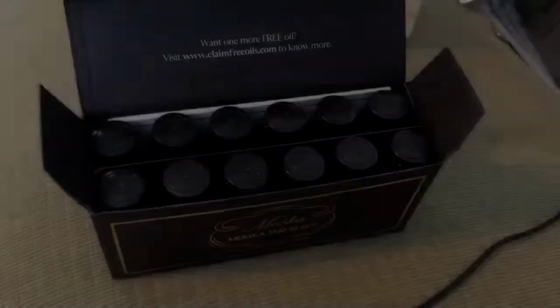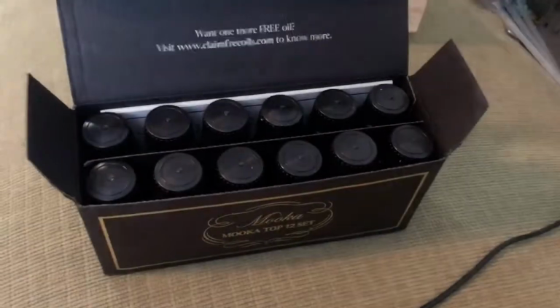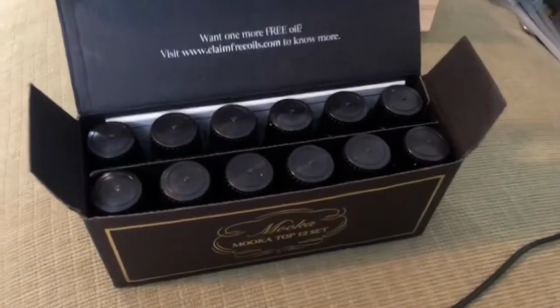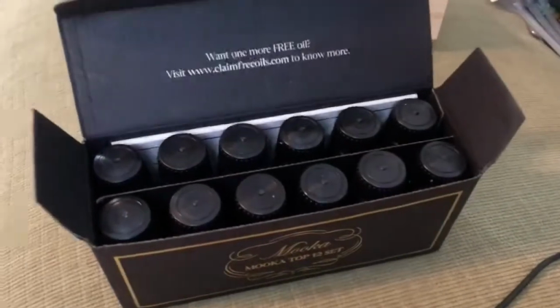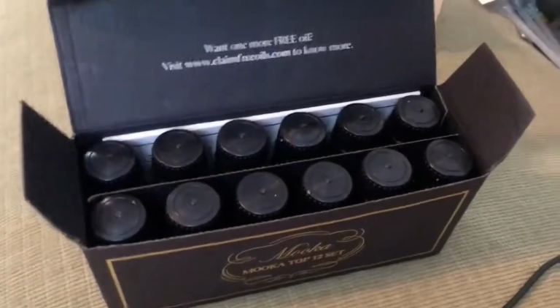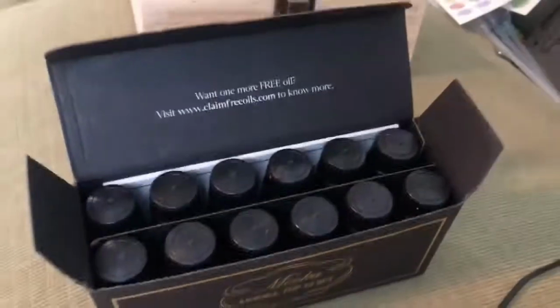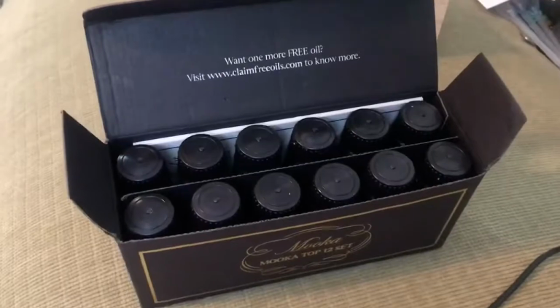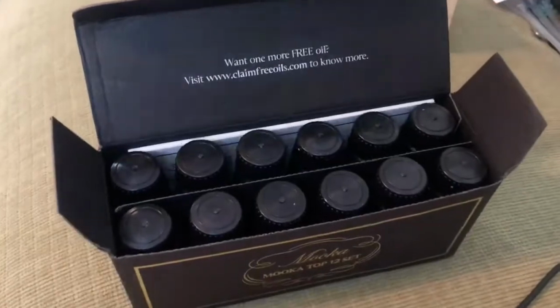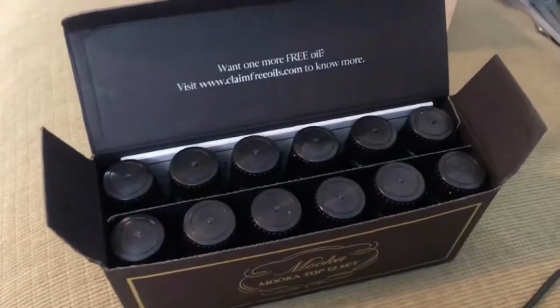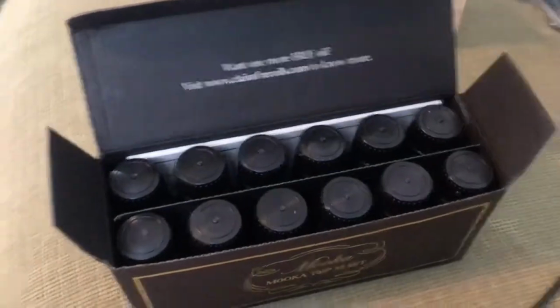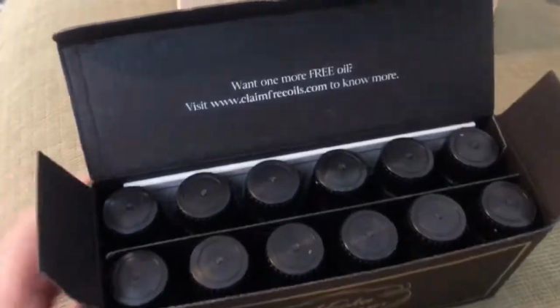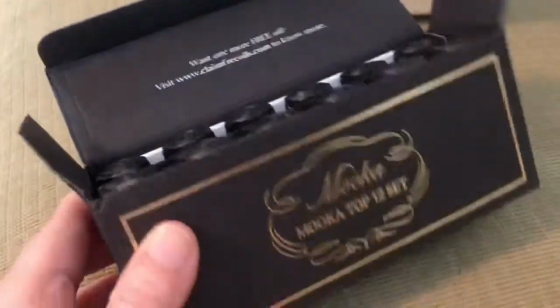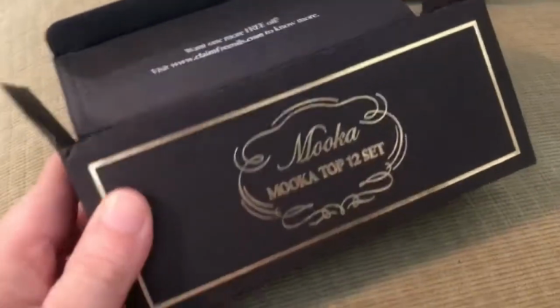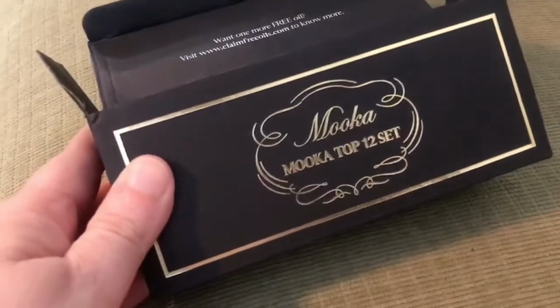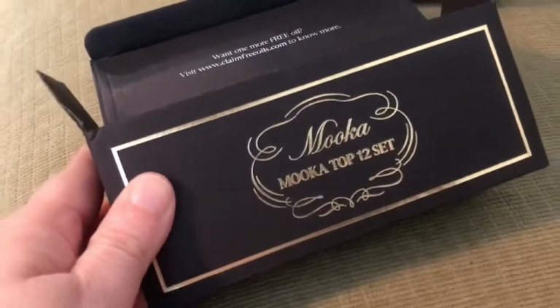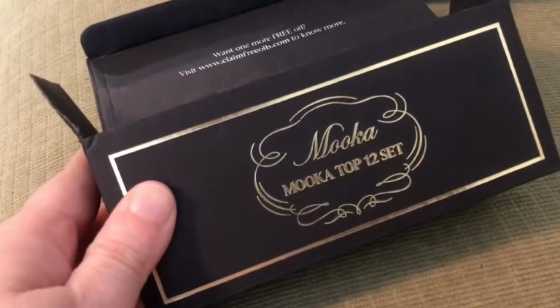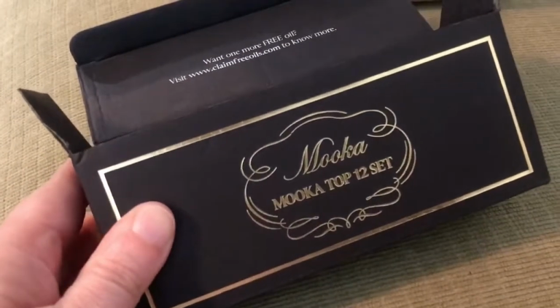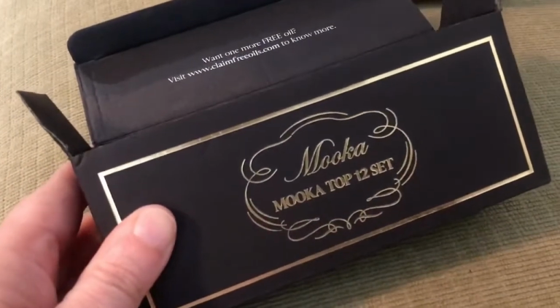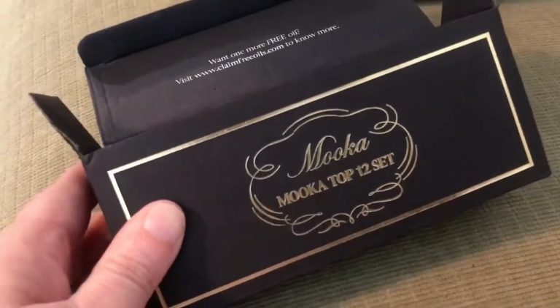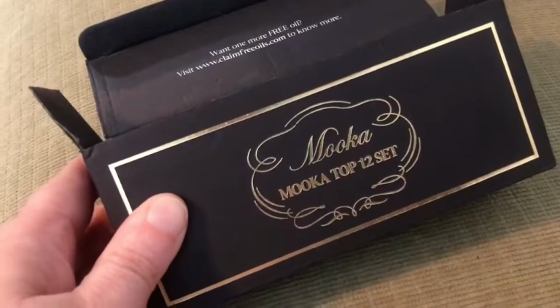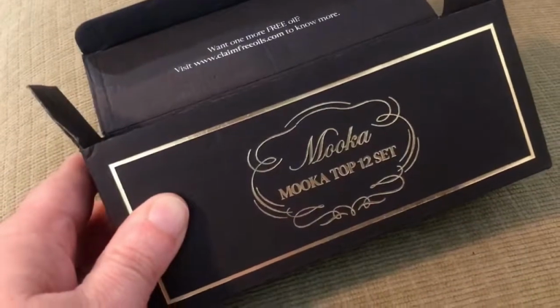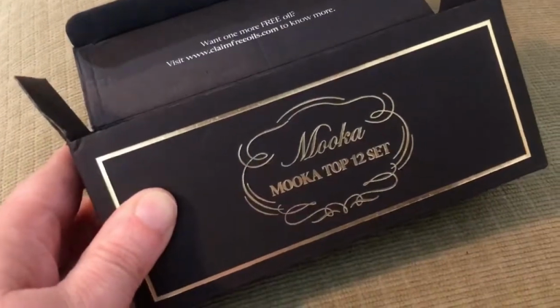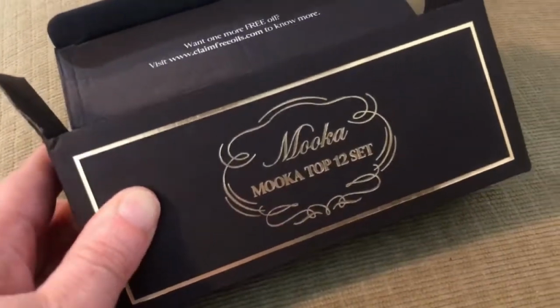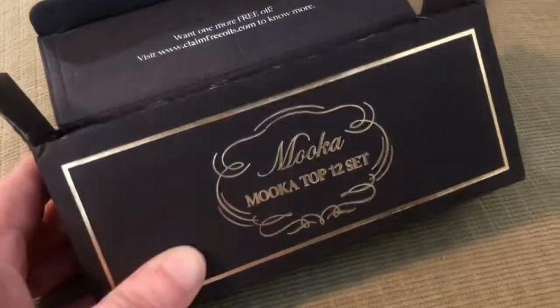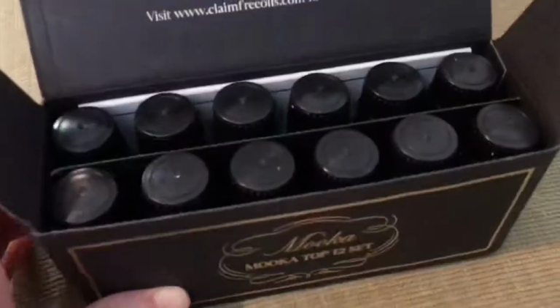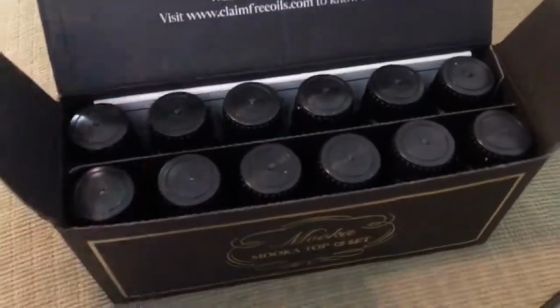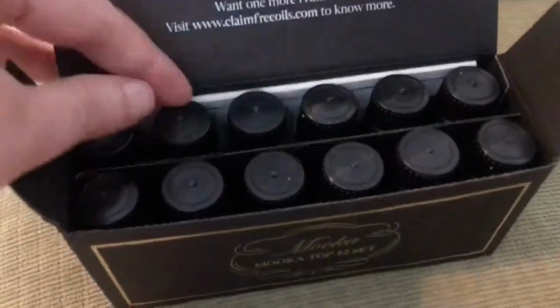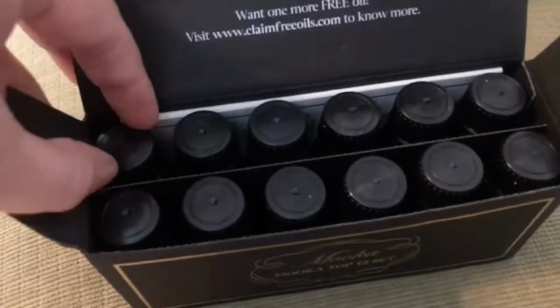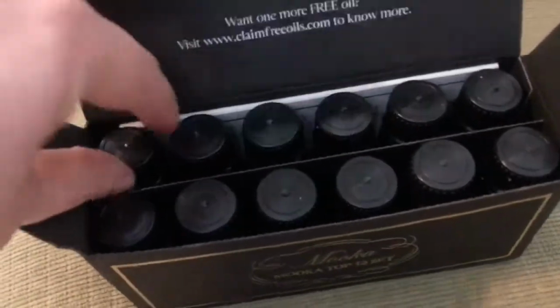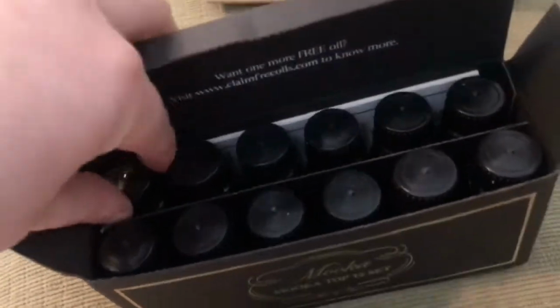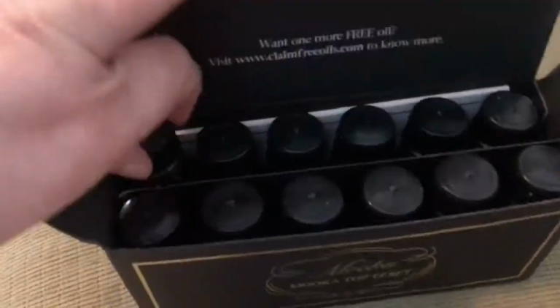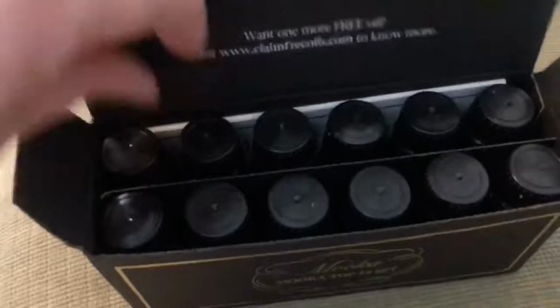All right guys, so I needed some new essential oils. I had a company that wanted to send me some to try, and I didn't really look at all the scents that would come with it — I was just excited to get some to try. So let's start.